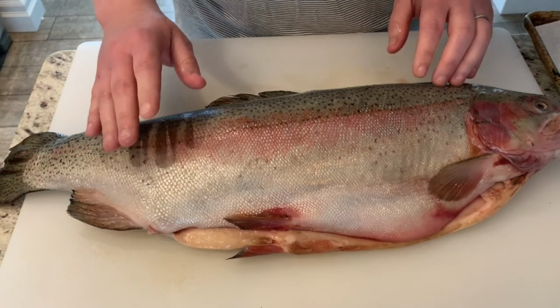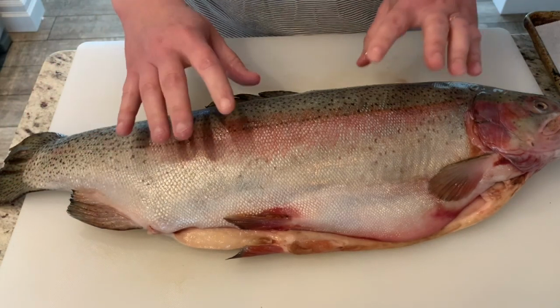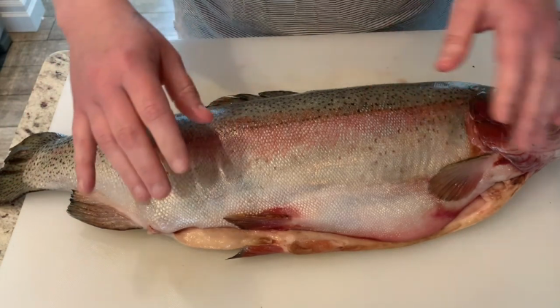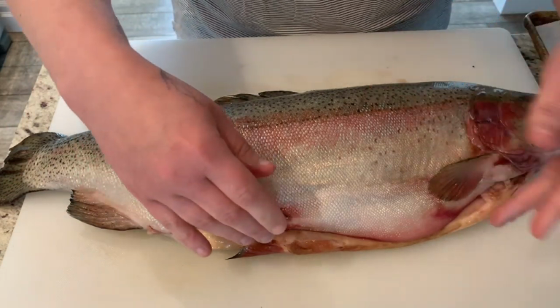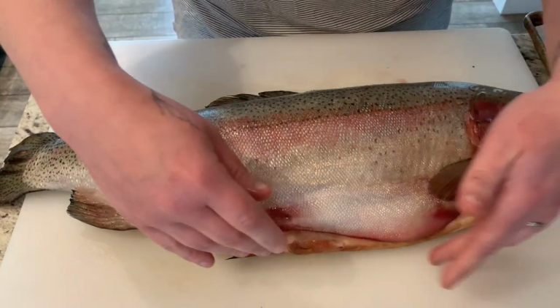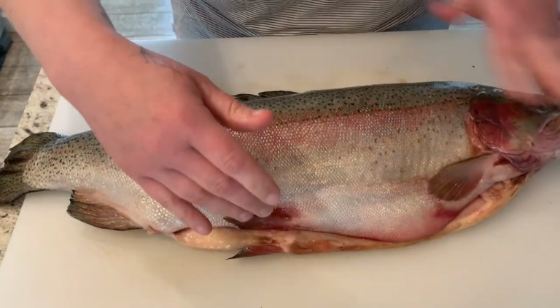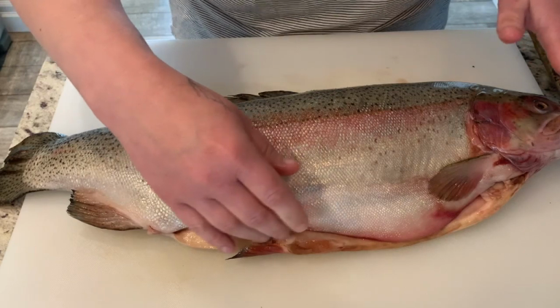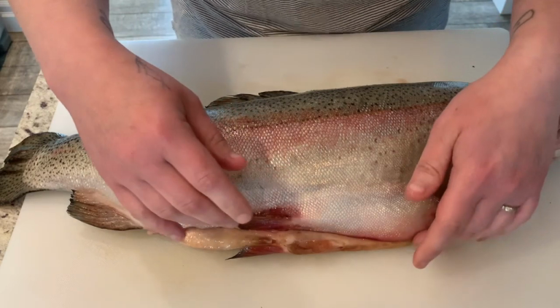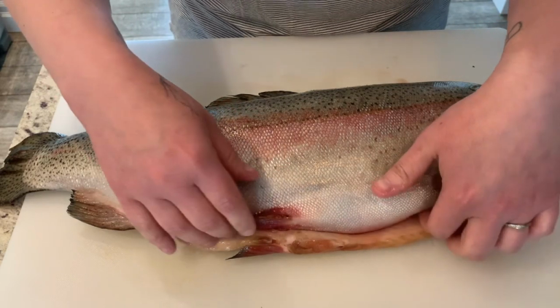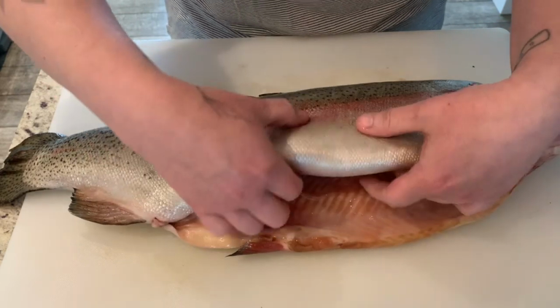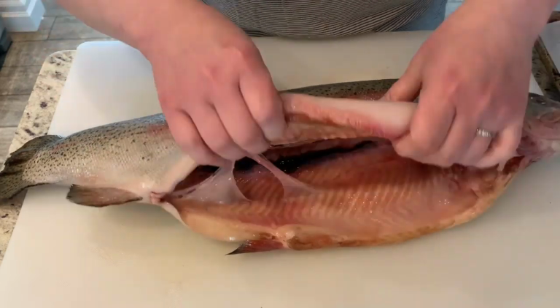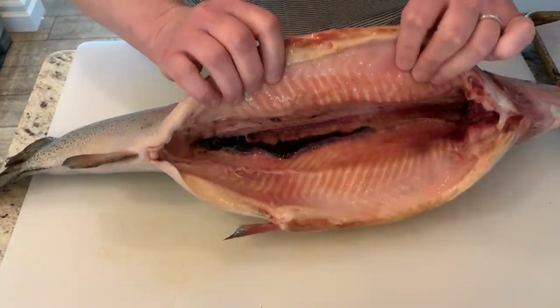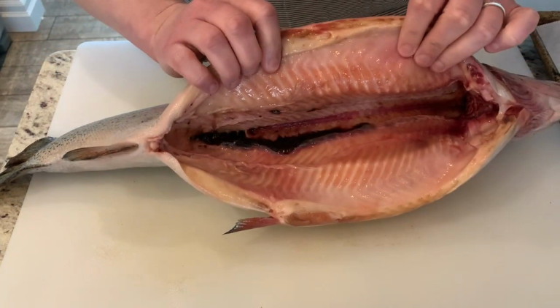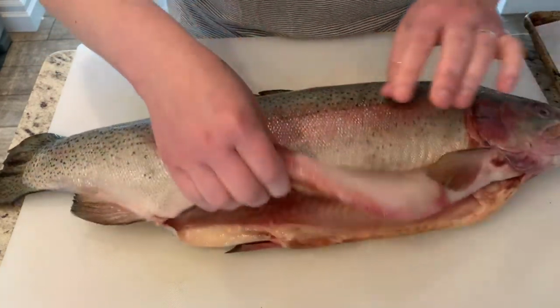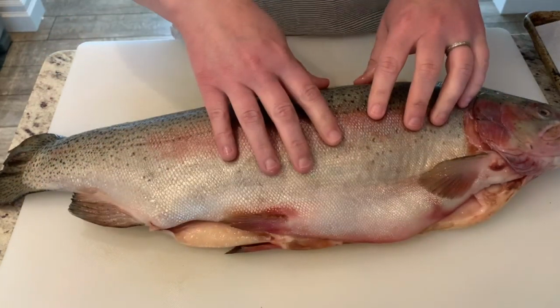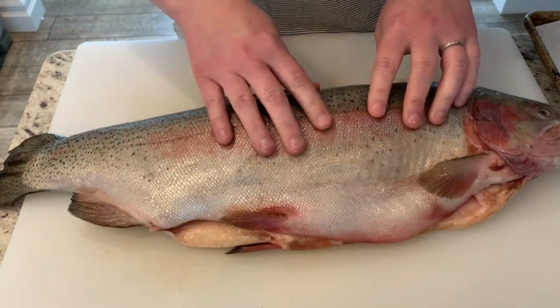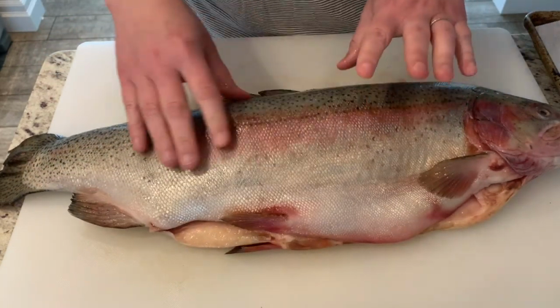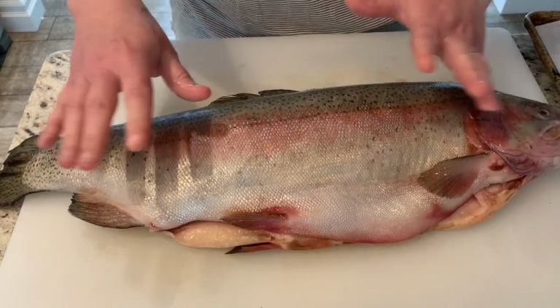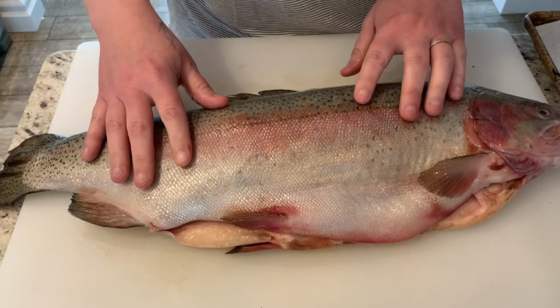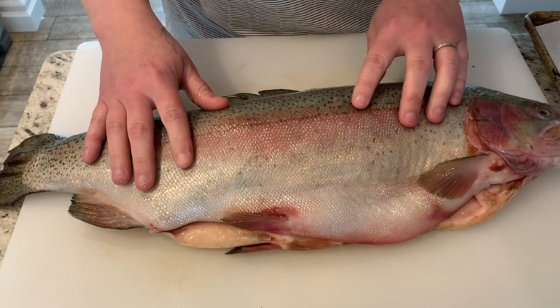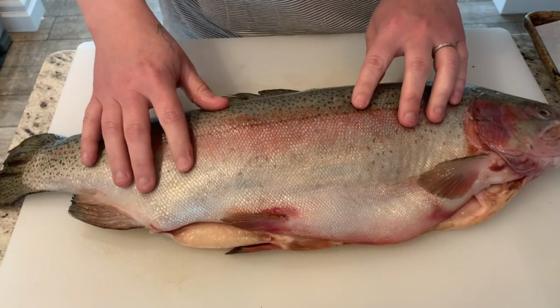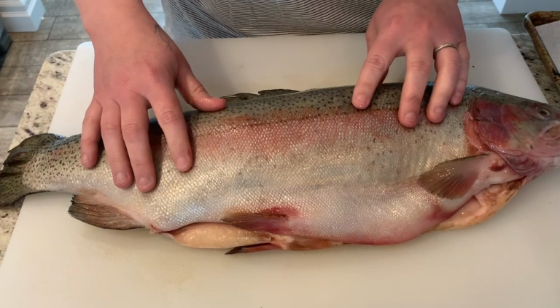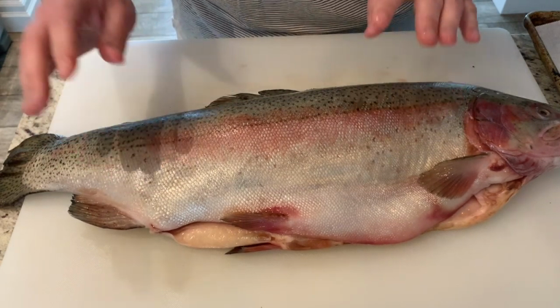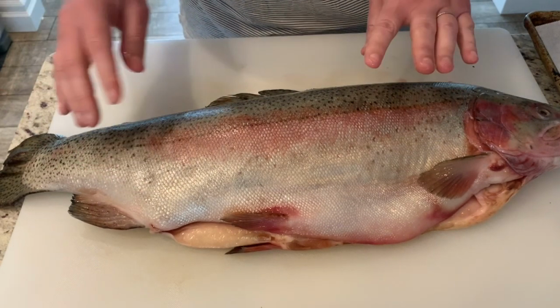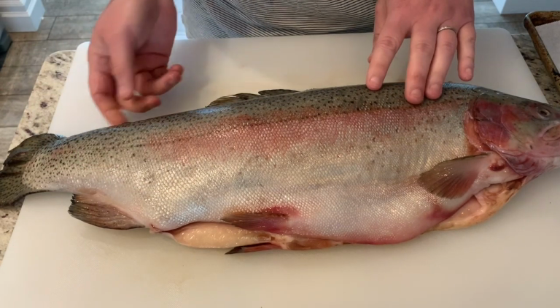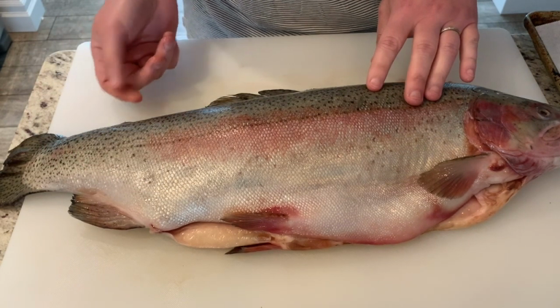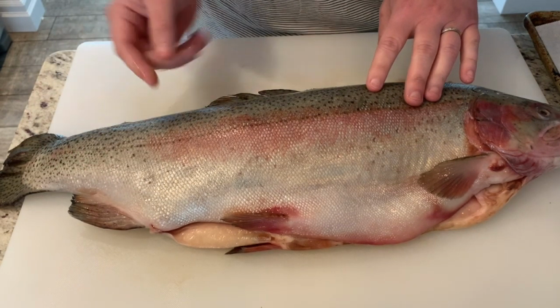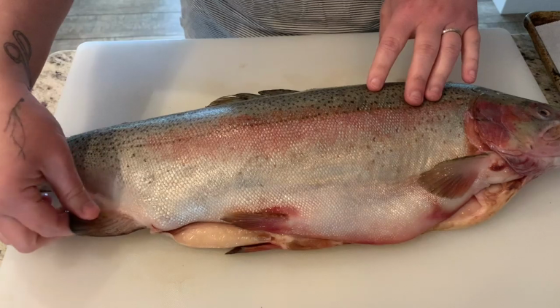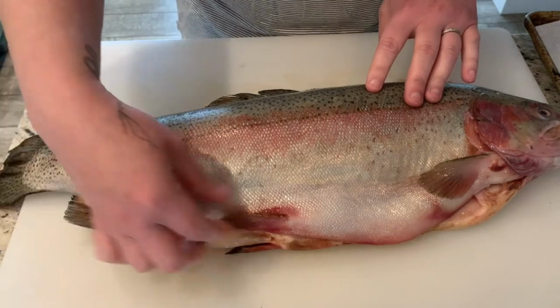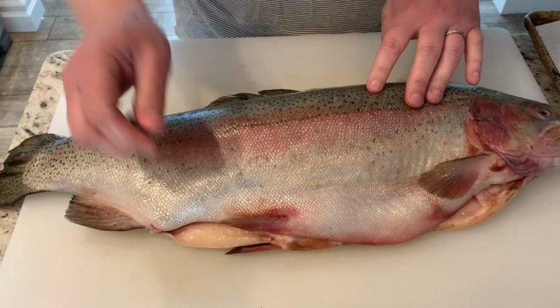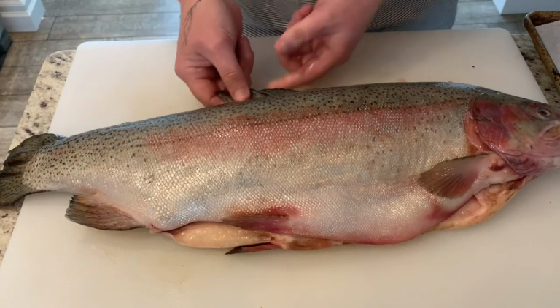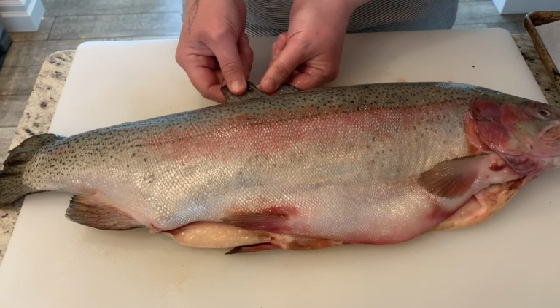We've got a dressed one that has a head on - so head-on dressed - which means there is nothing on the inside, it's all cleaned up. A couple of things you can do to make your life easy would be to get rid of this top fin.